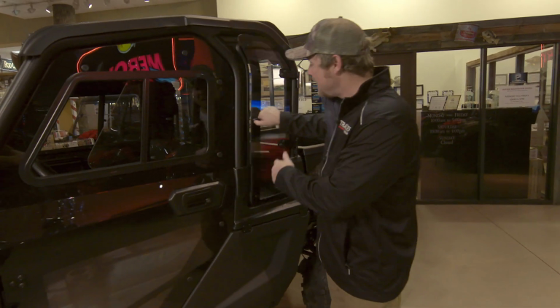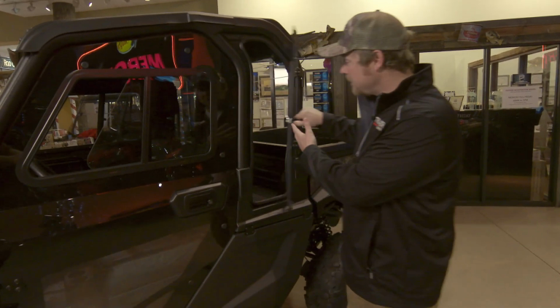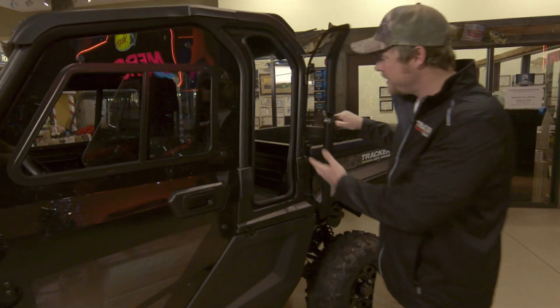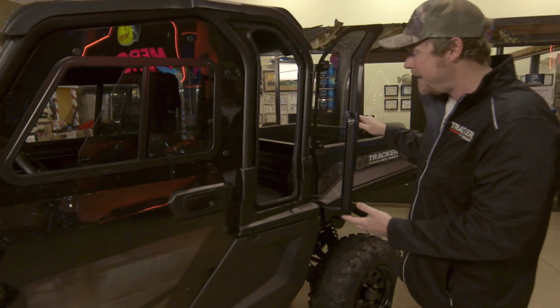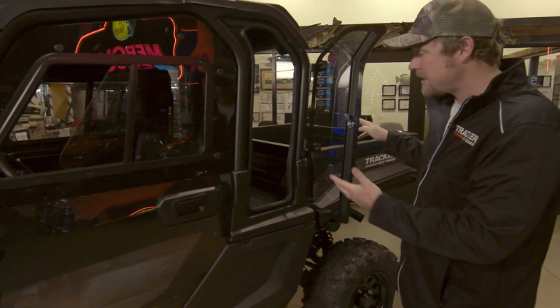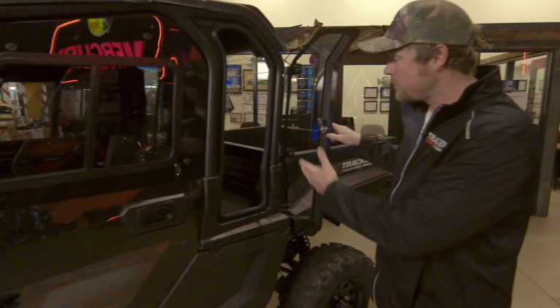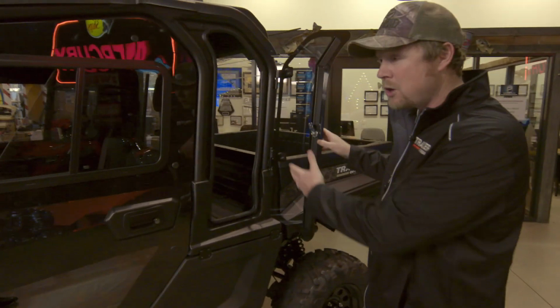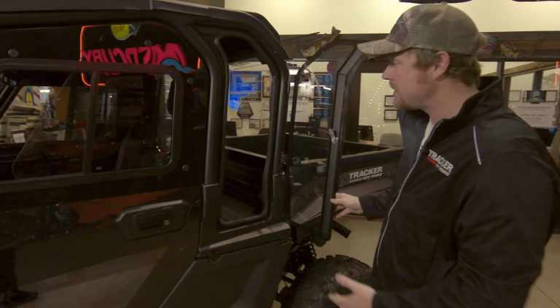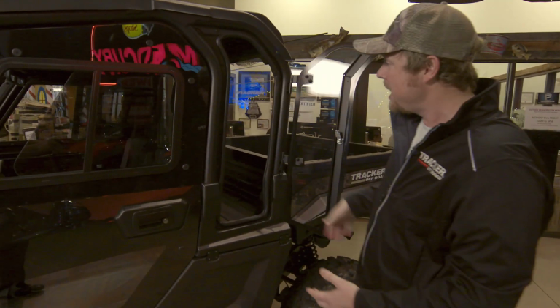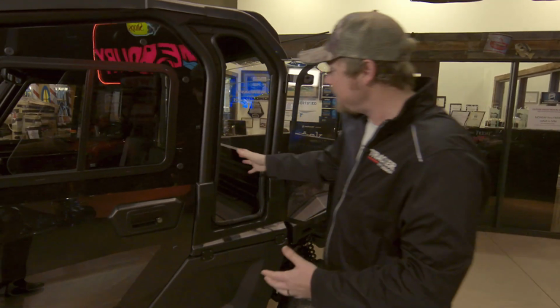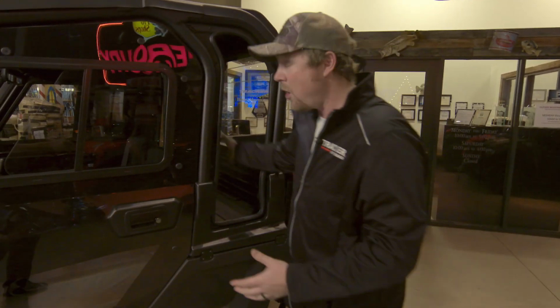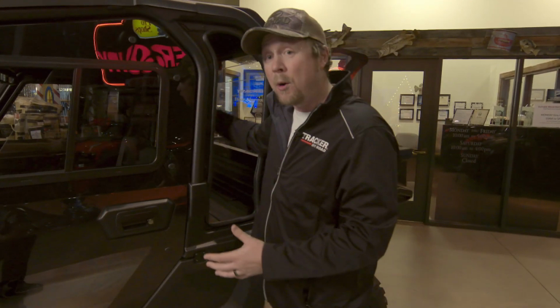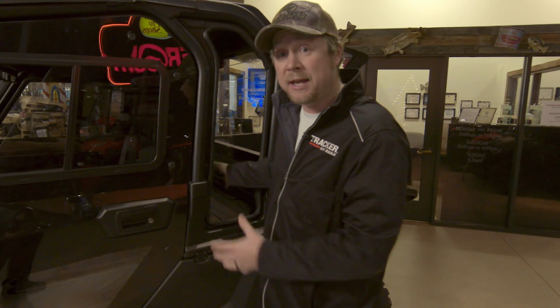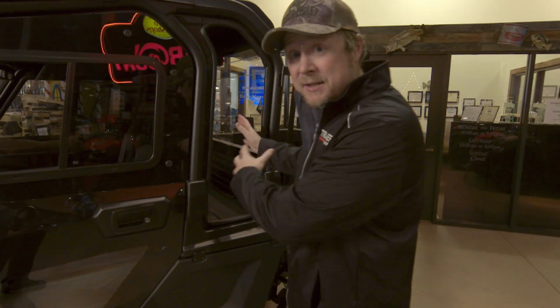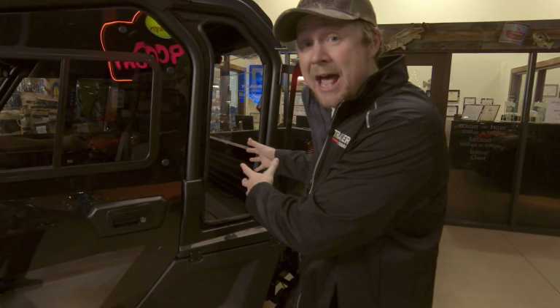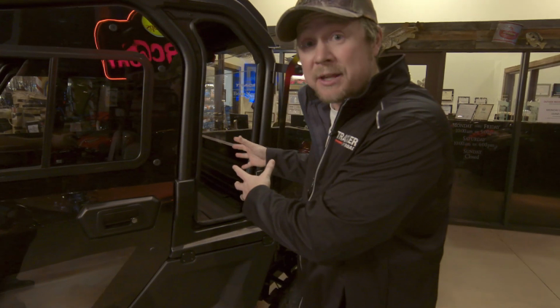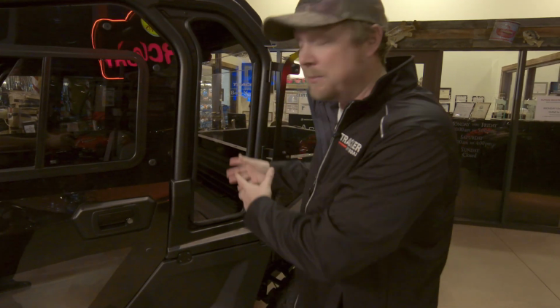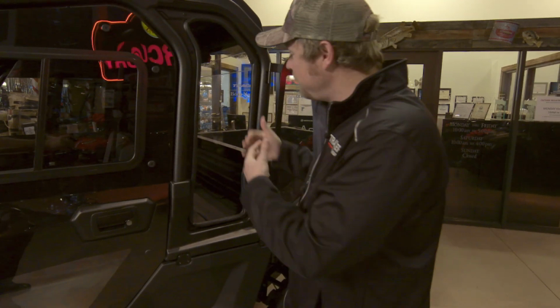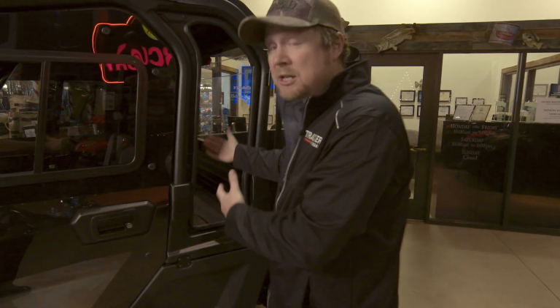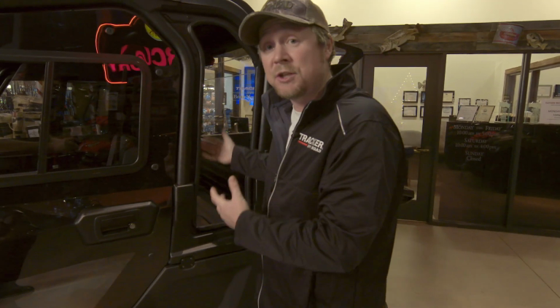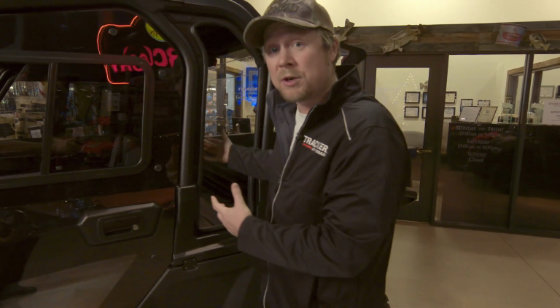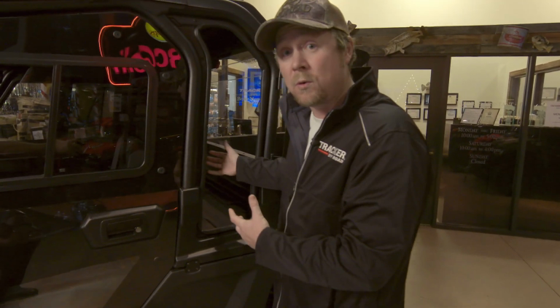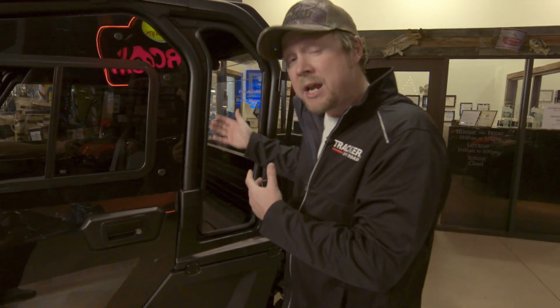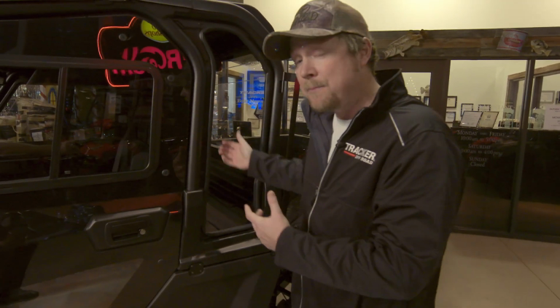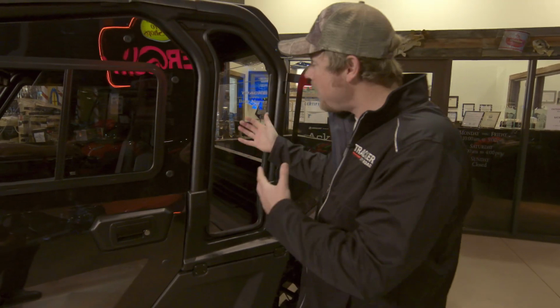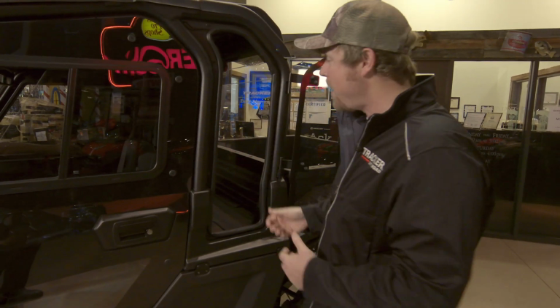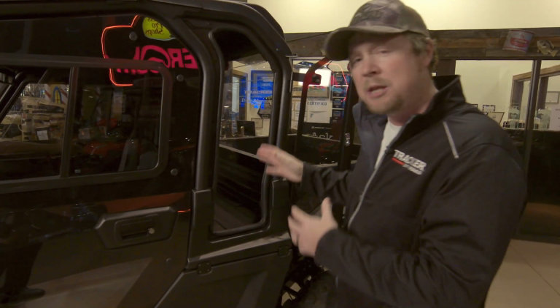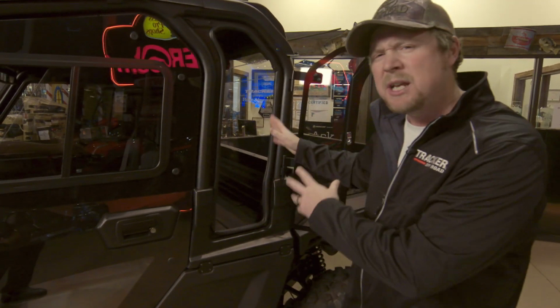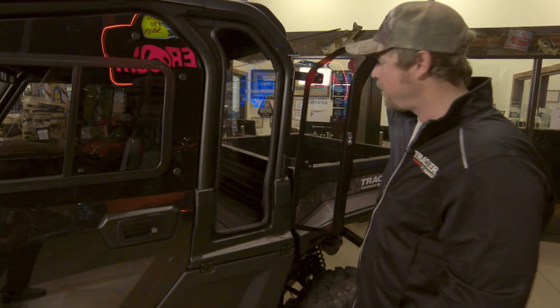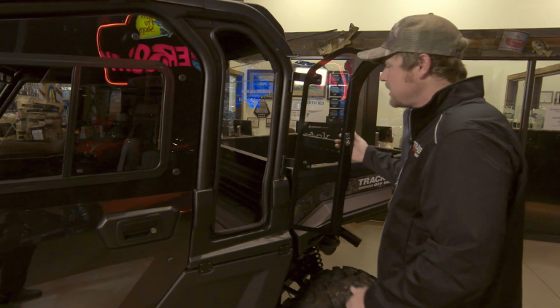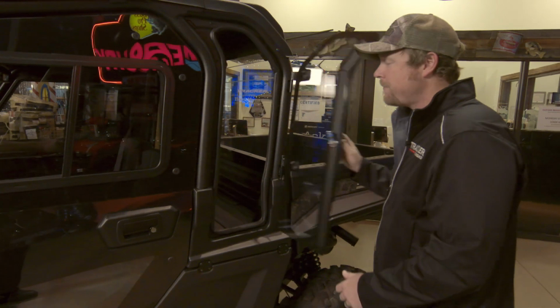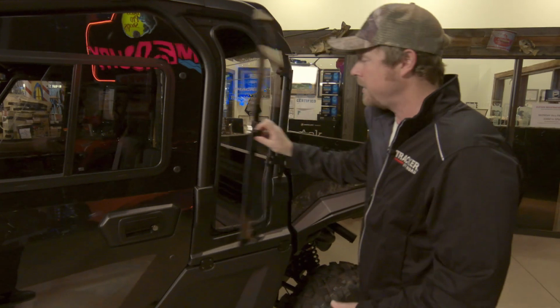If you look back here in the back, it's got this door that opens up. This is all part of the cab — this is out of the elements. So if you've got something that you want to store, keep dry or keep out of the elements, it's the perfect spot for it.